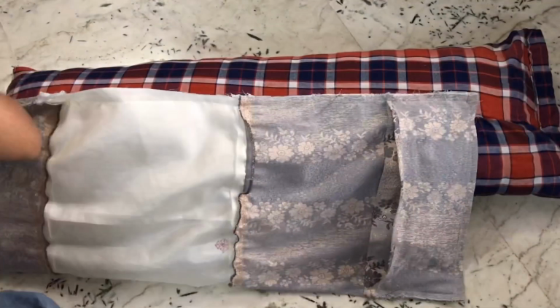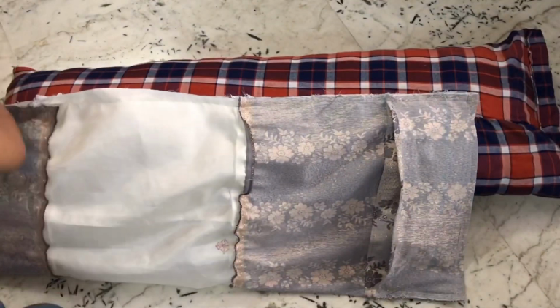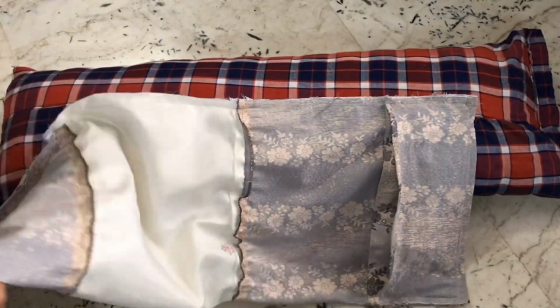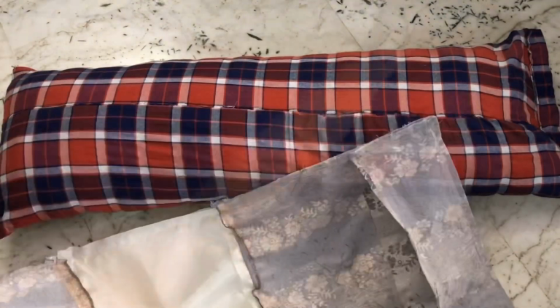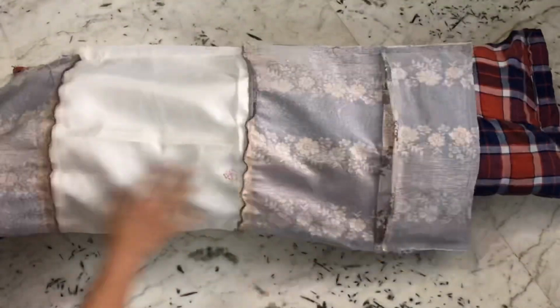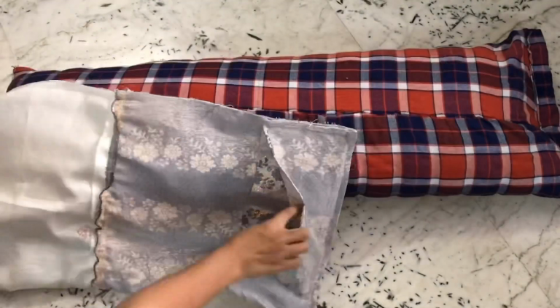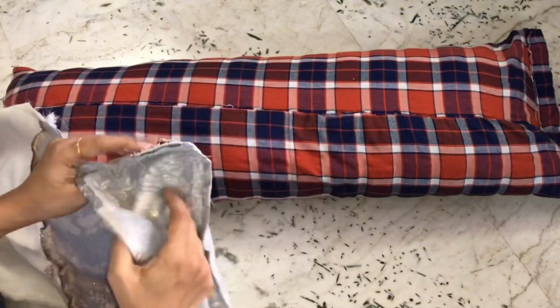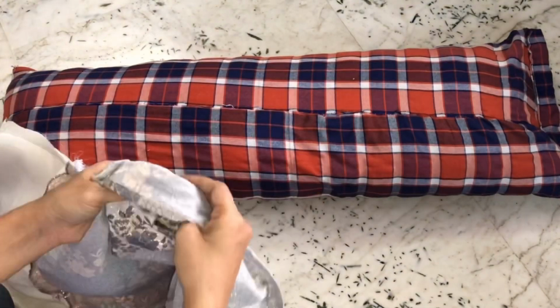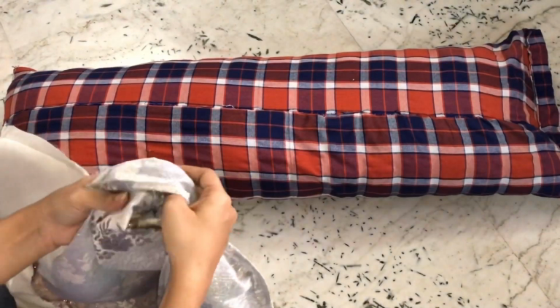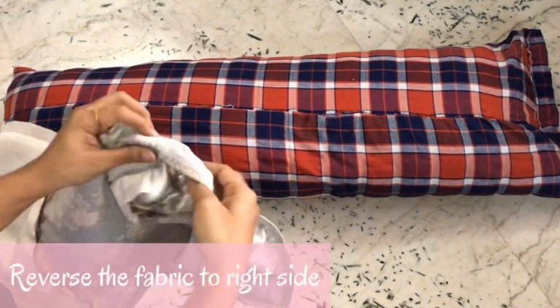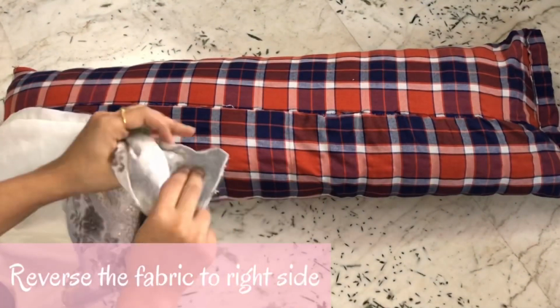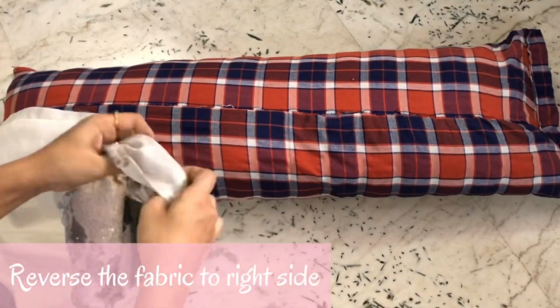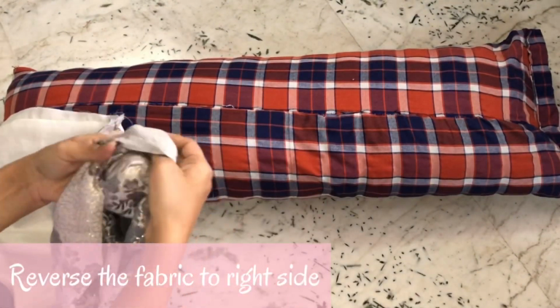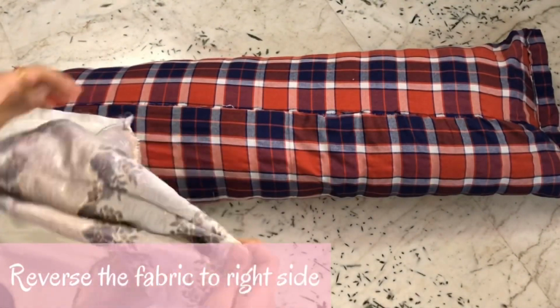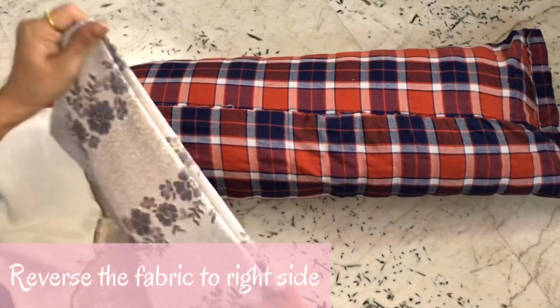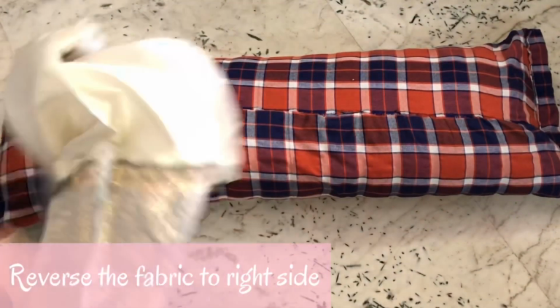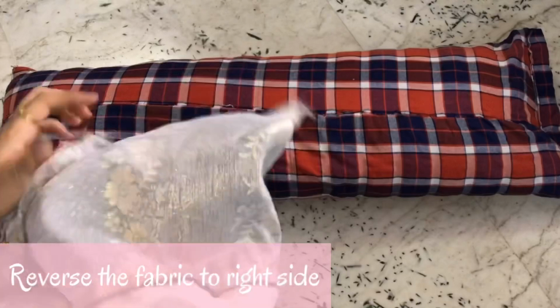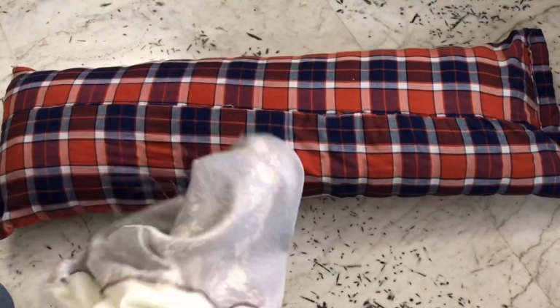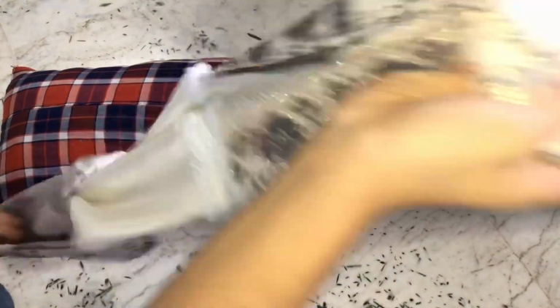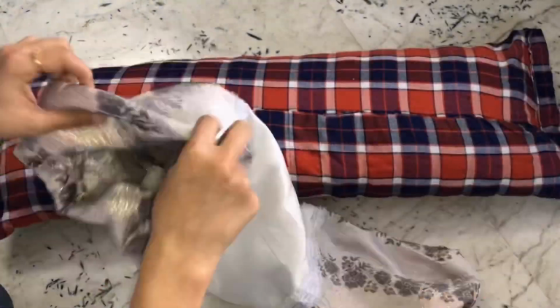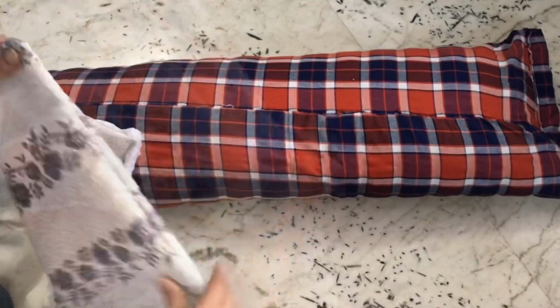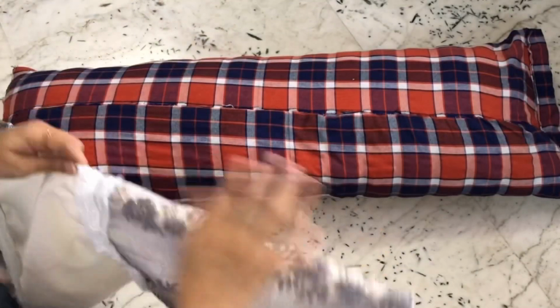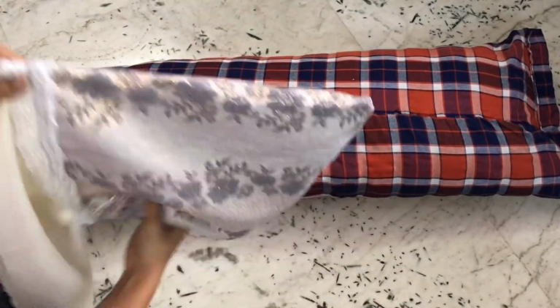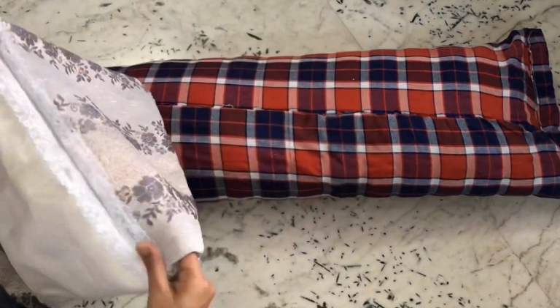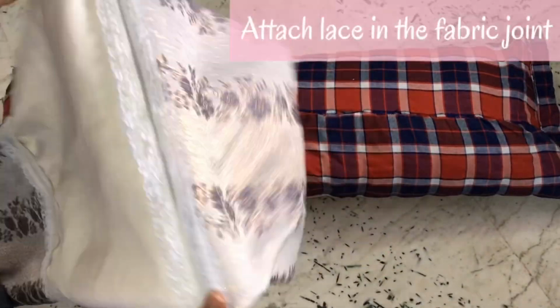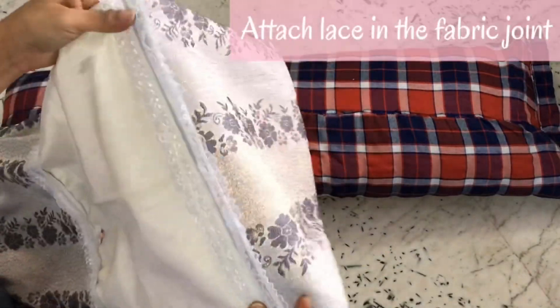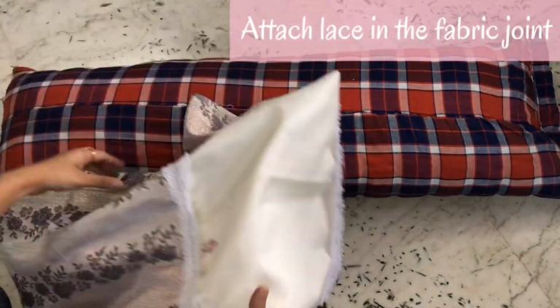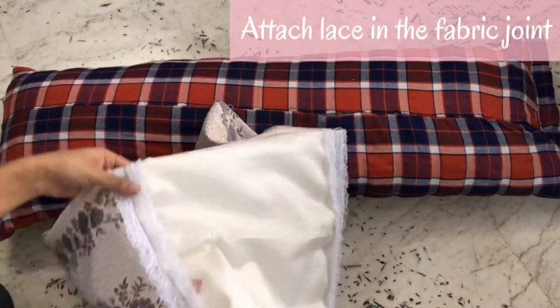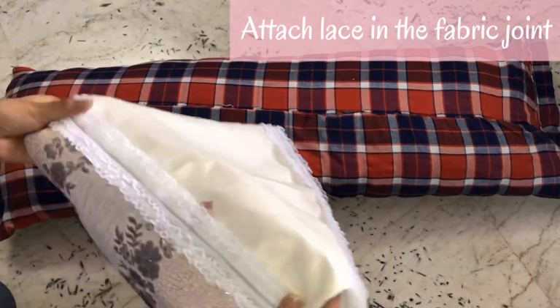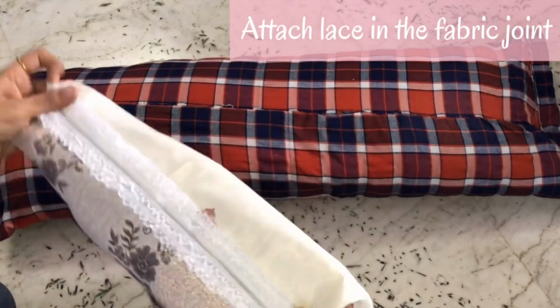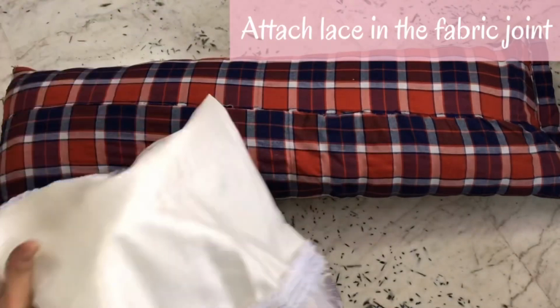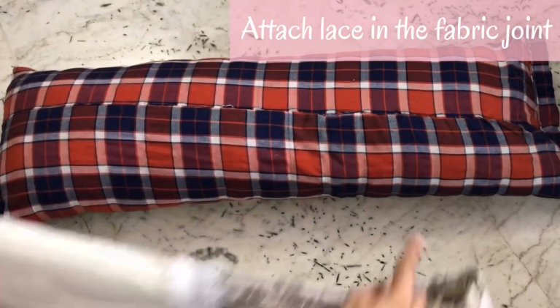Now I have stitched all around the pillow. Let's reverse the fabric to the right side. I have also stitched a lace in between the fabric joint to make it decorative.